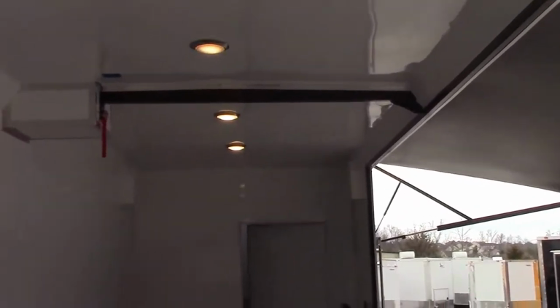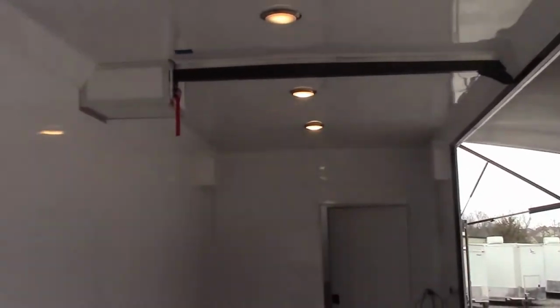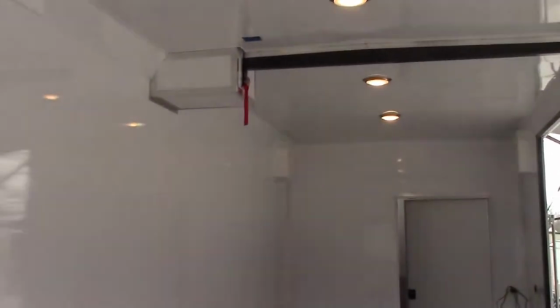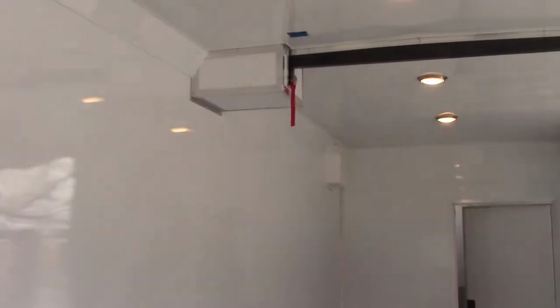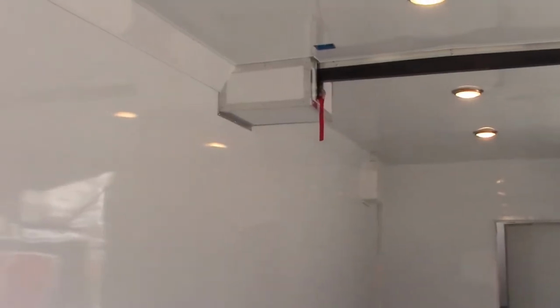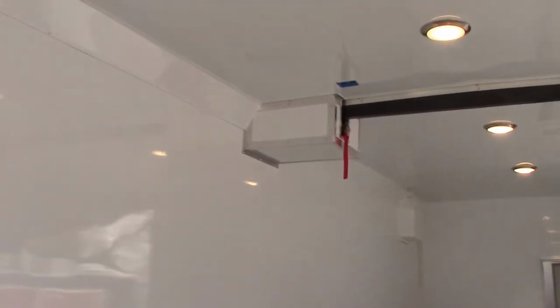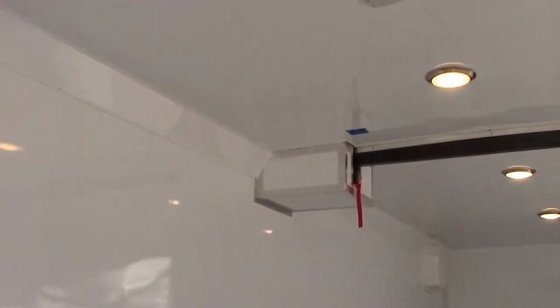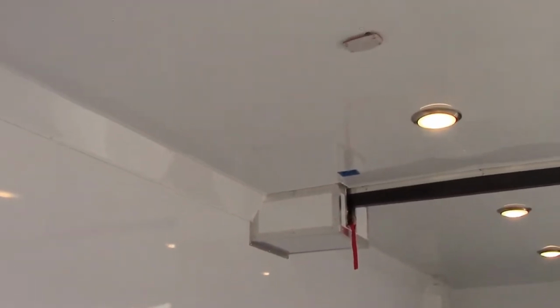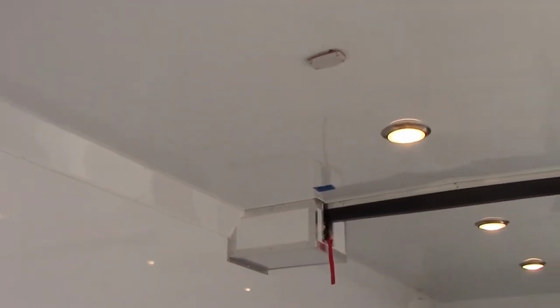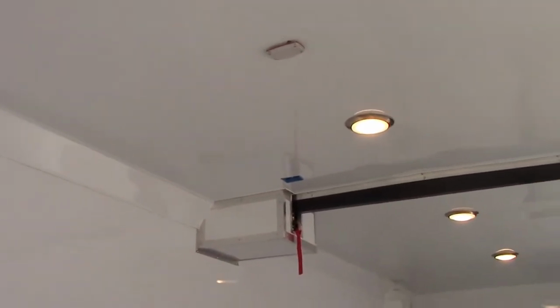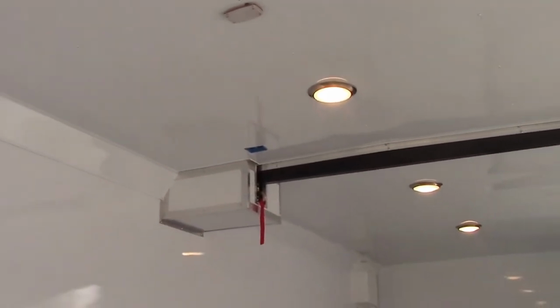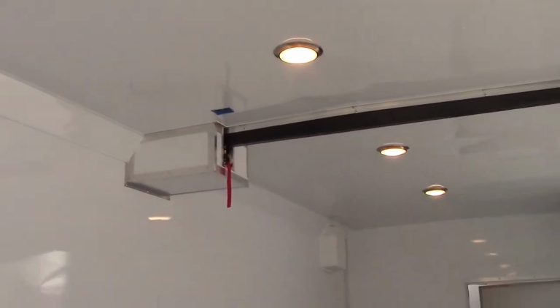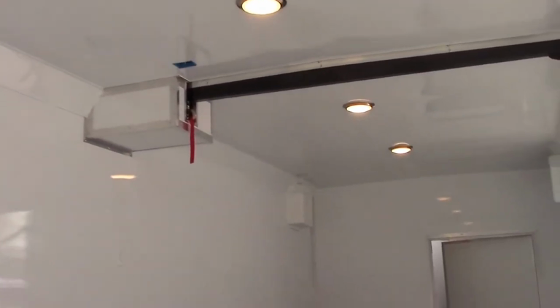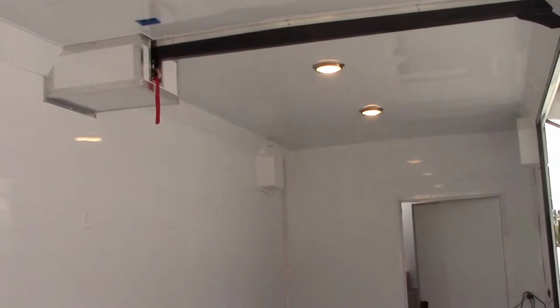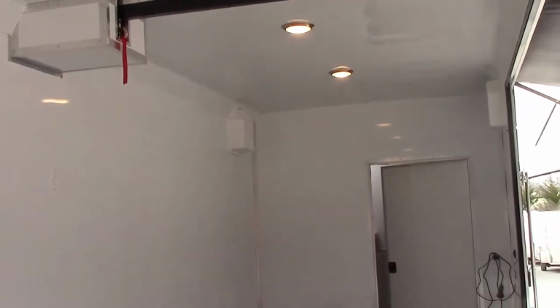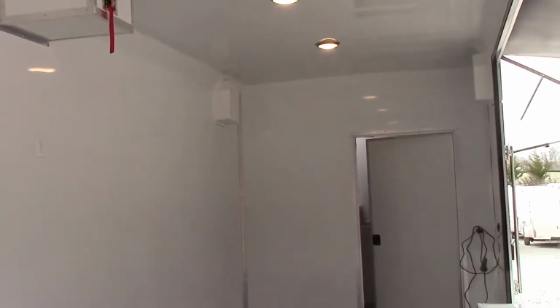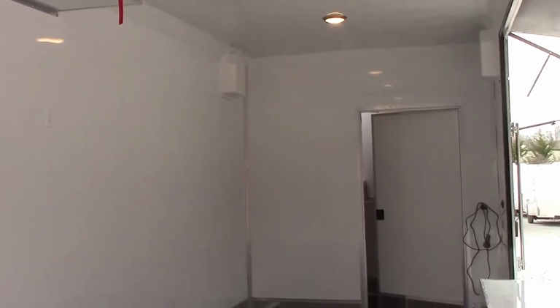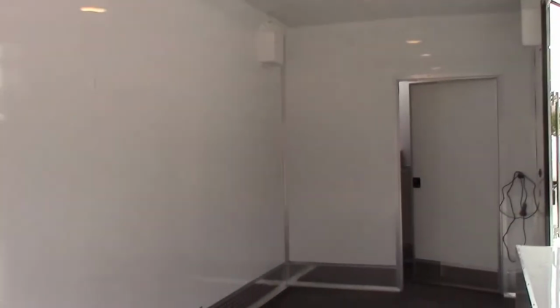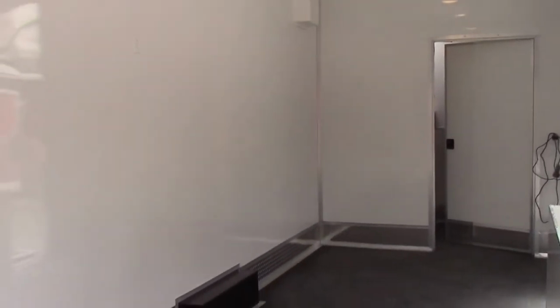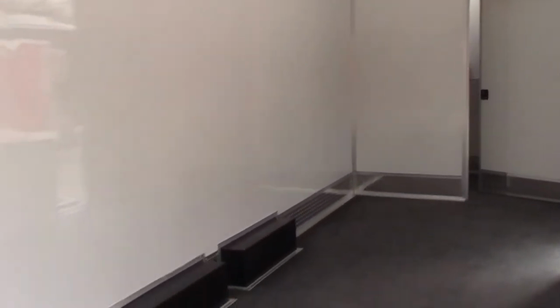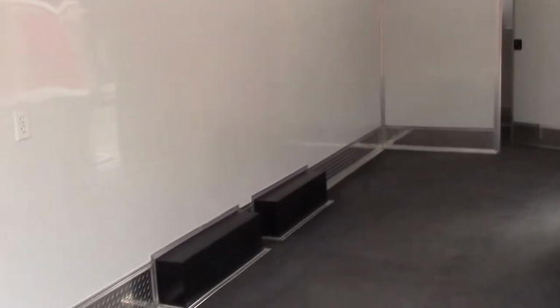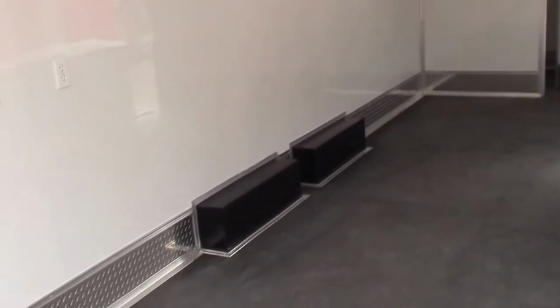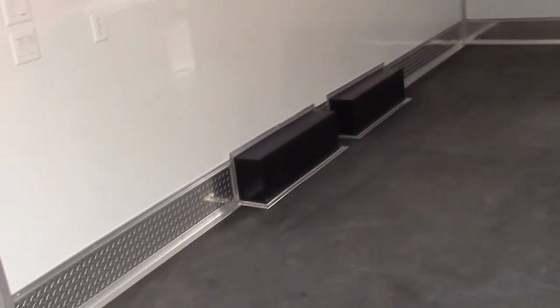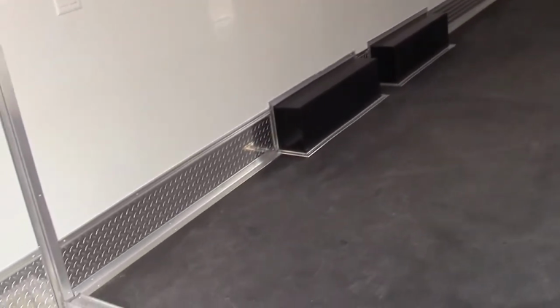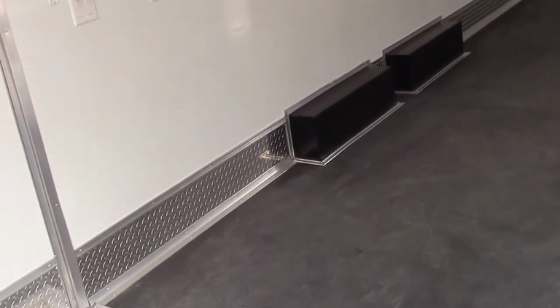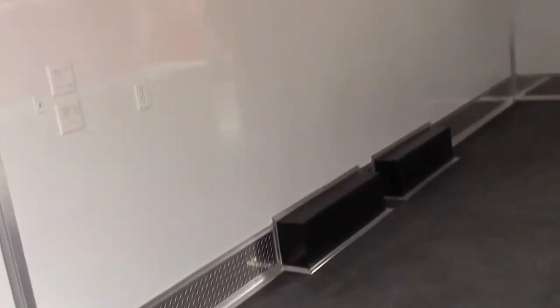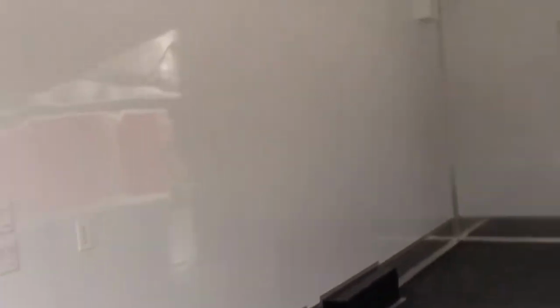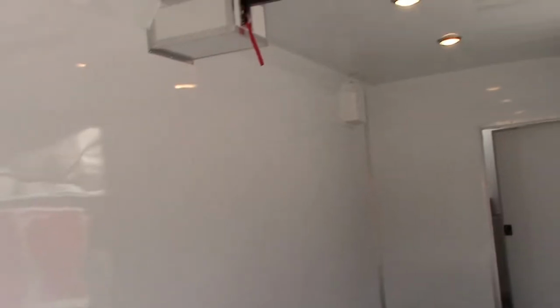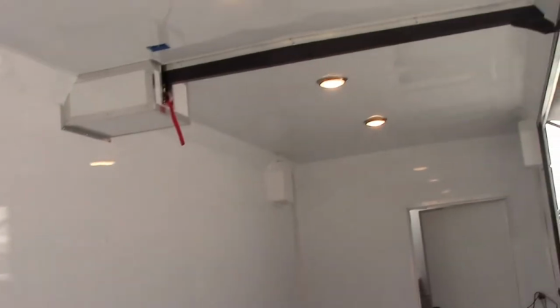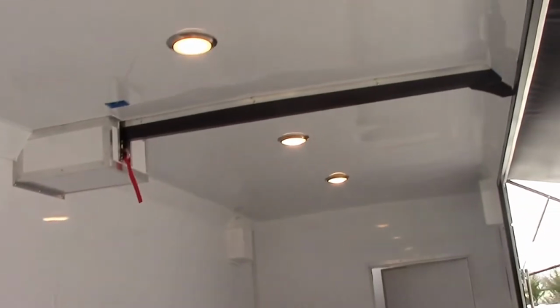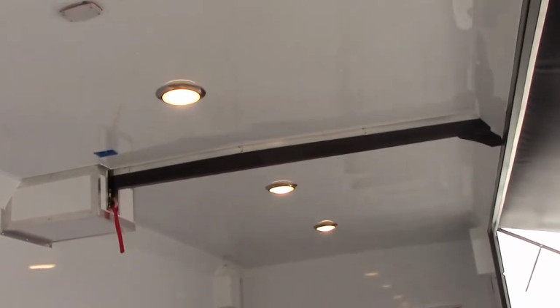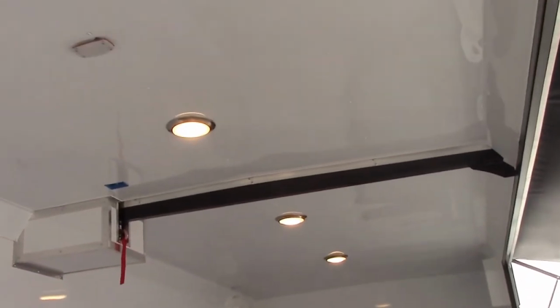Above the ramp door, we have two LED recessed lights. Going inside, you'll see we do have the lighting on in this trailer, but we do not have a generator or shore power hooked up. We have a transfer switch and that's running off 12-volt power as a backup.